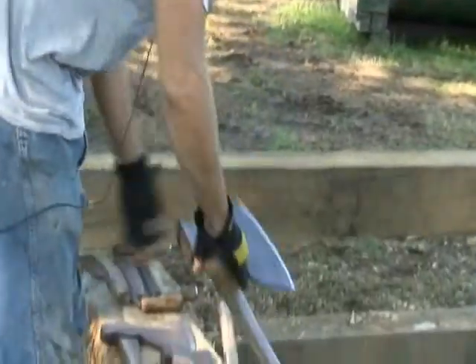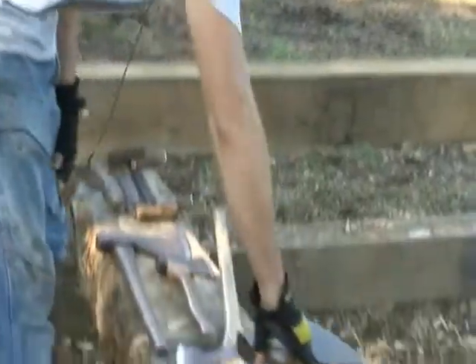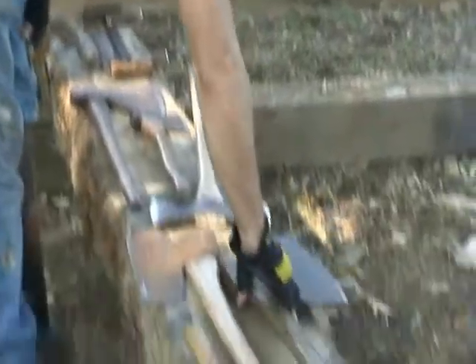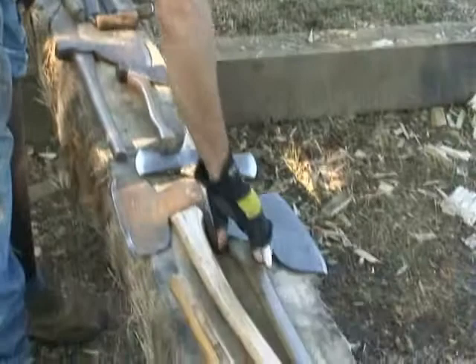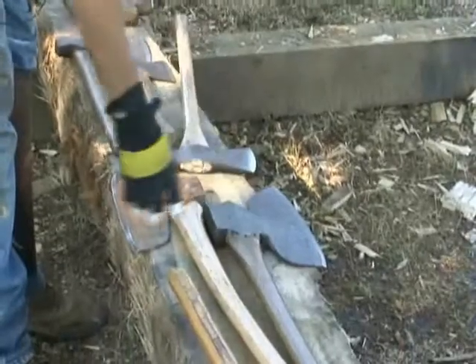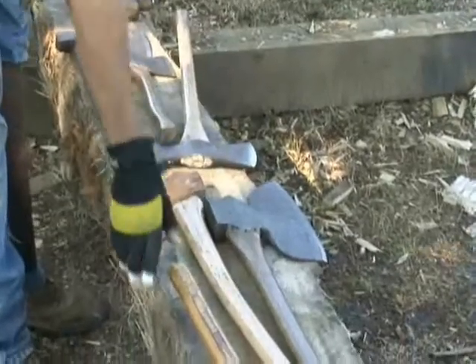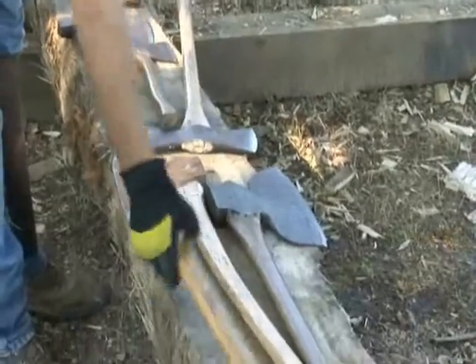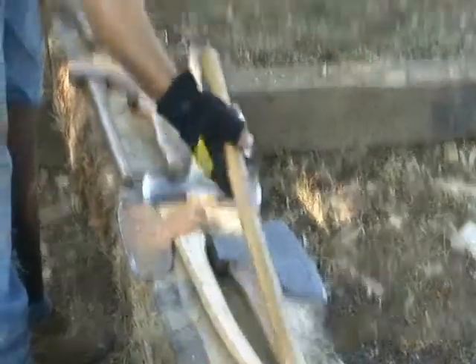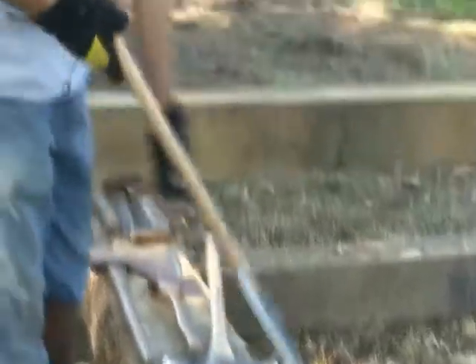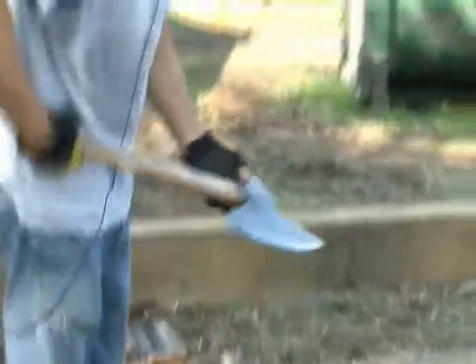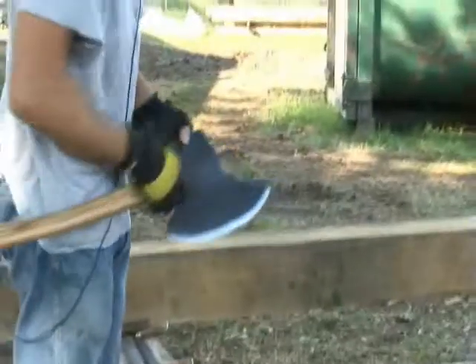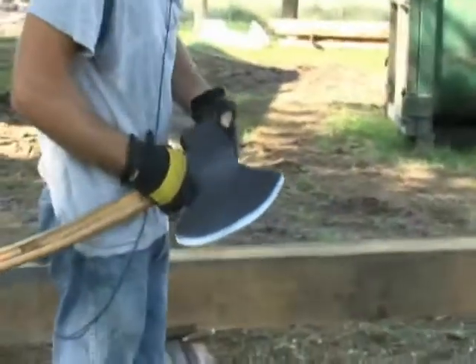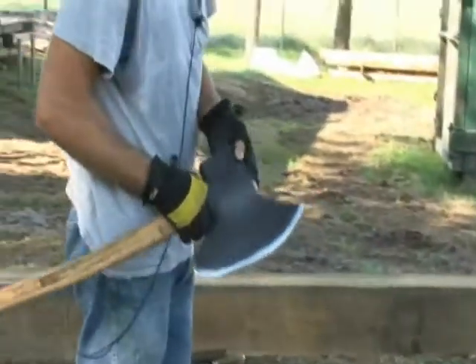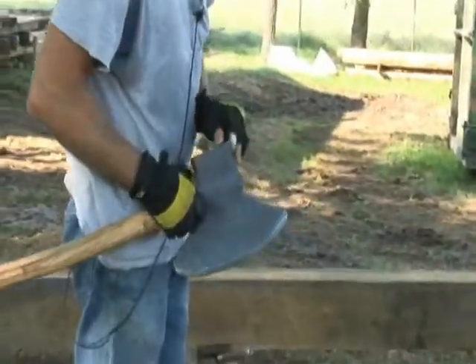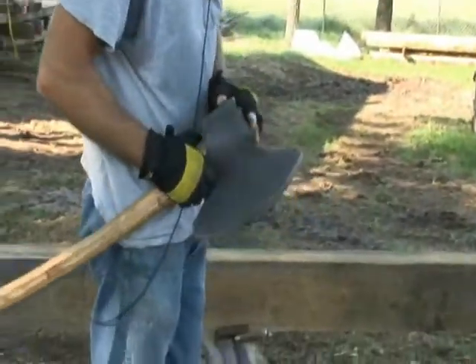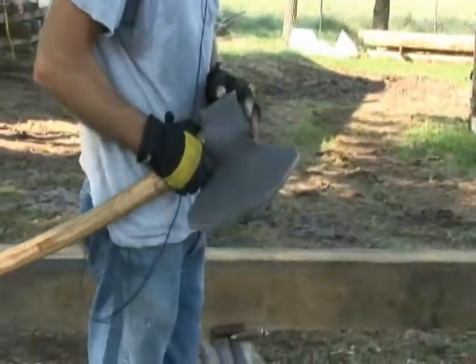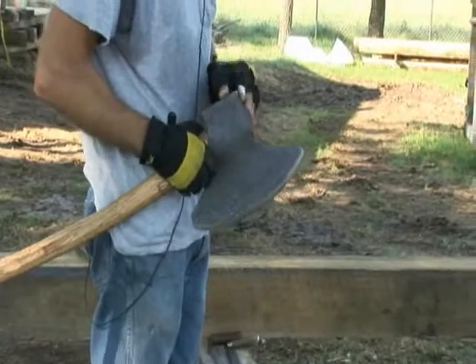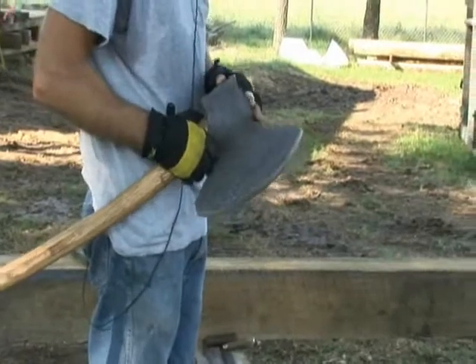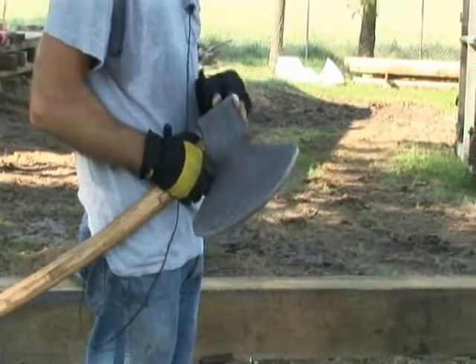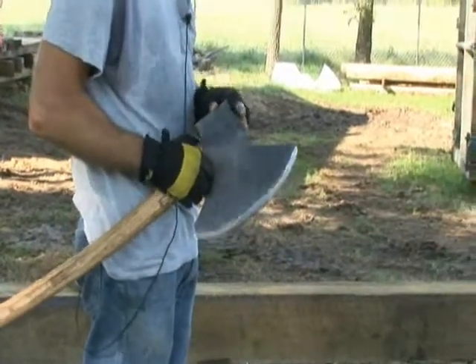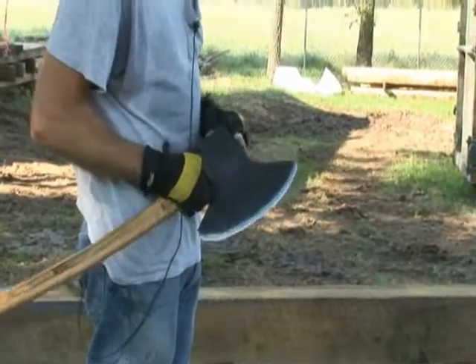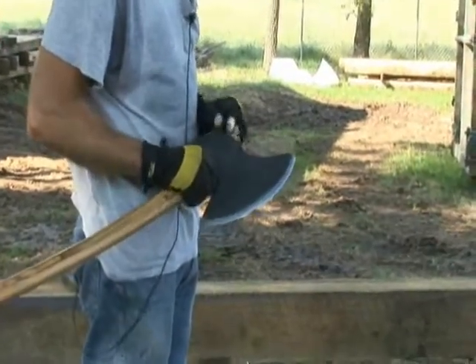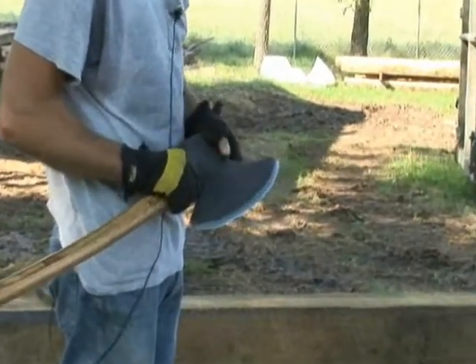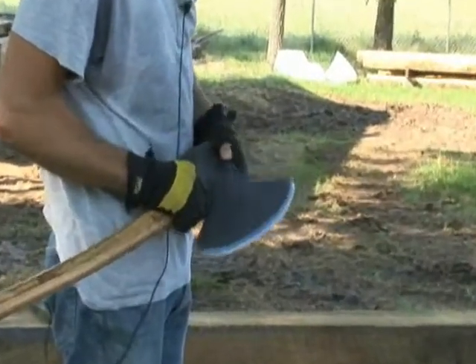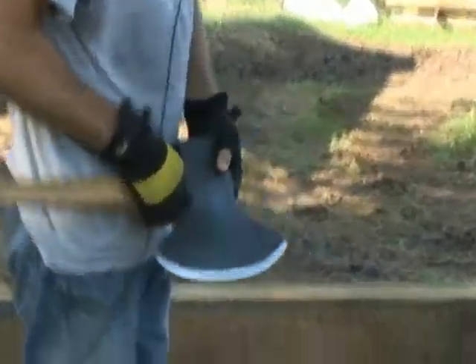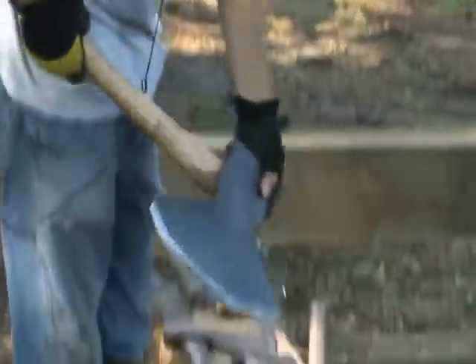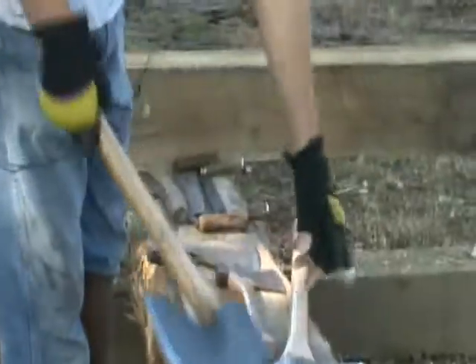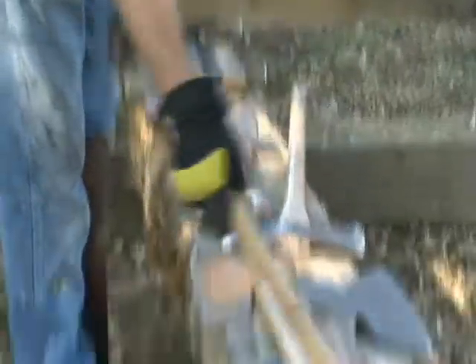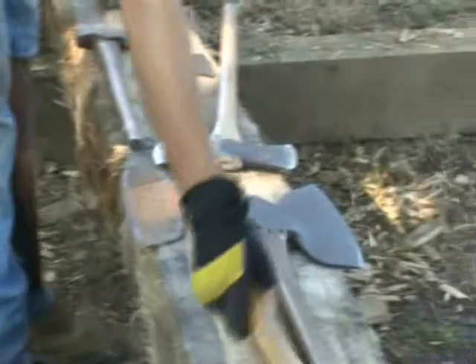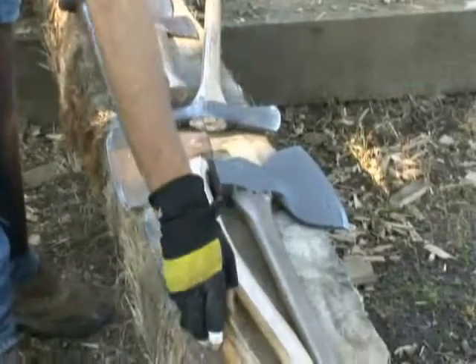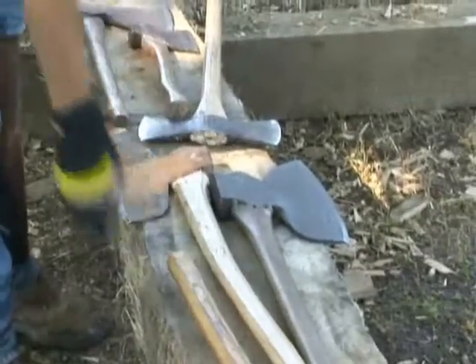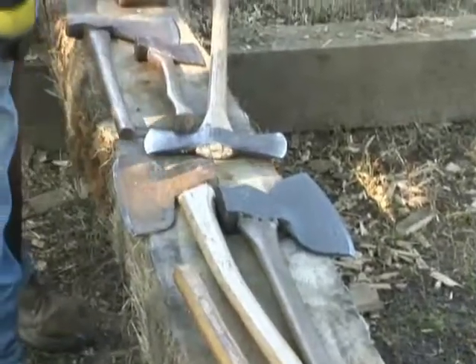We have a buzzard wing broad axe which is a little older. My favorite ones are all hand forged antiques — a couple of Pennsylvania's set up left and right.